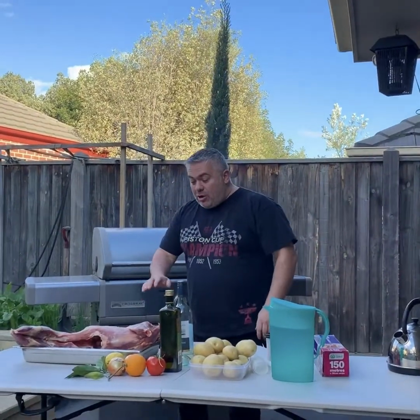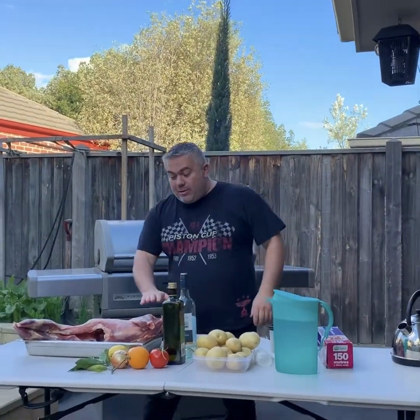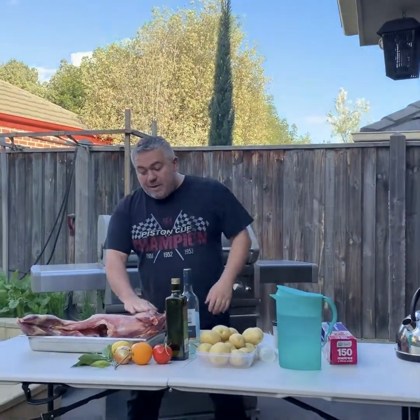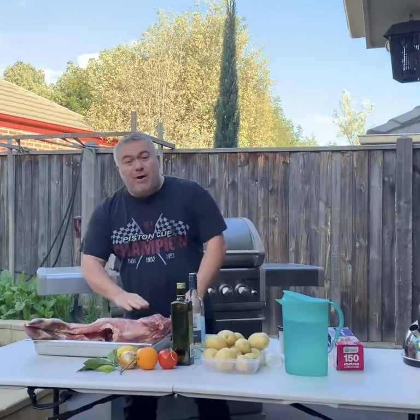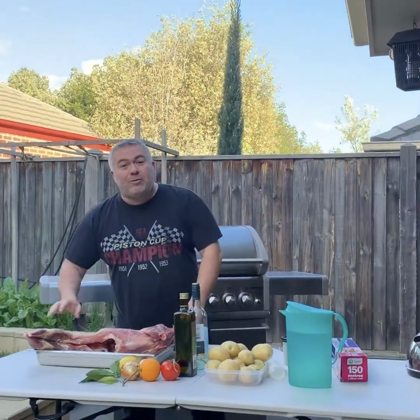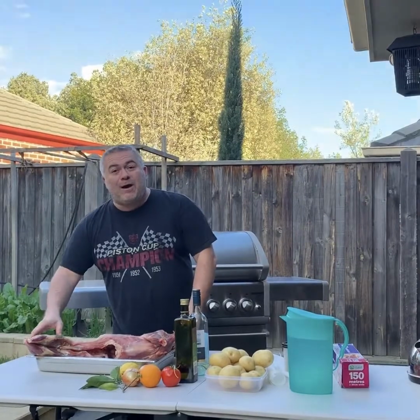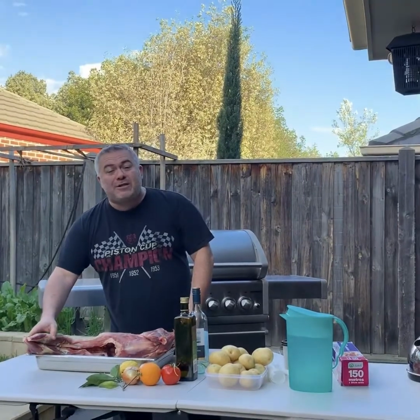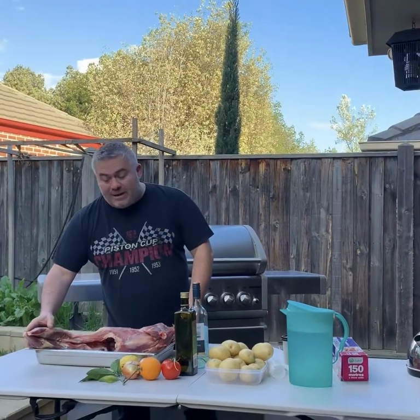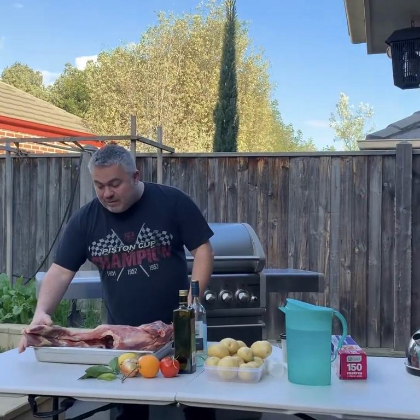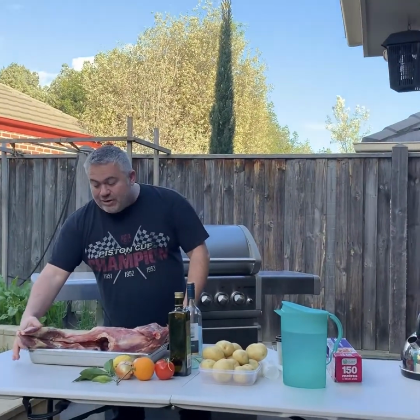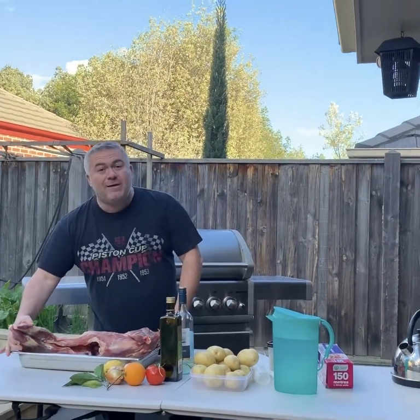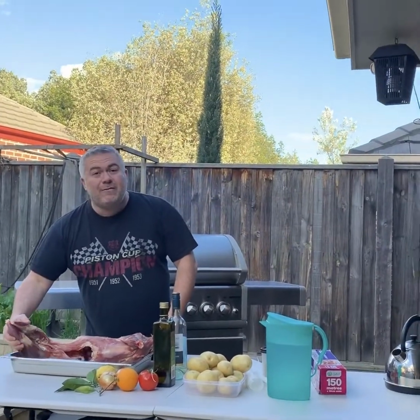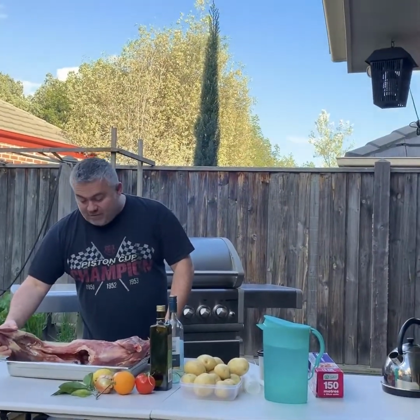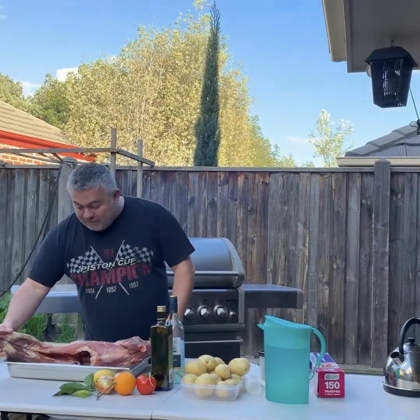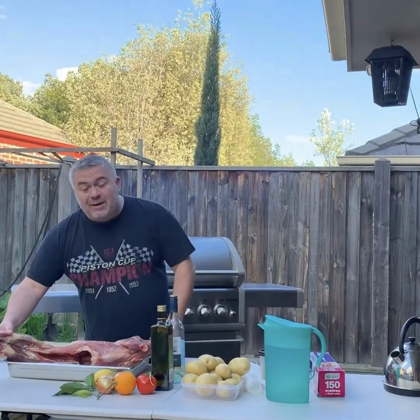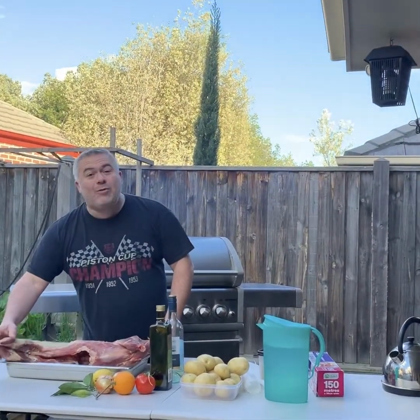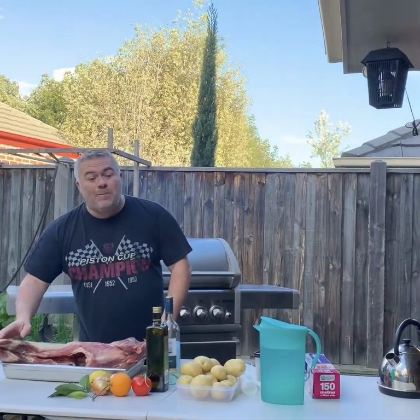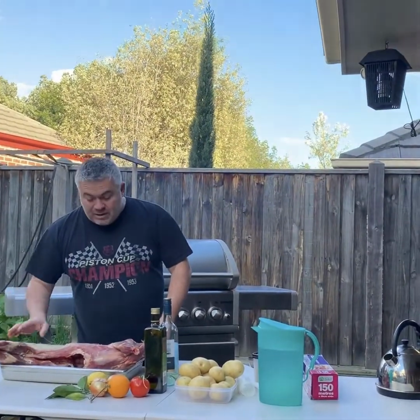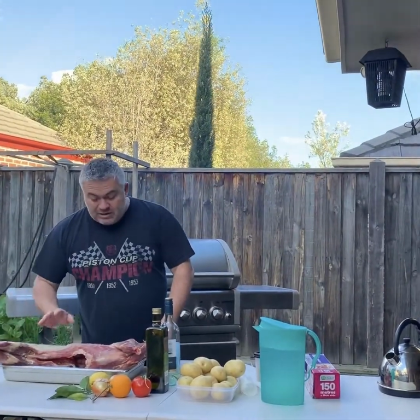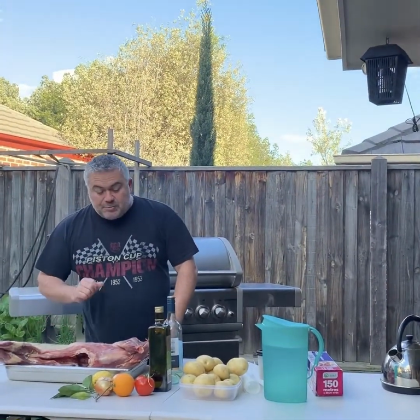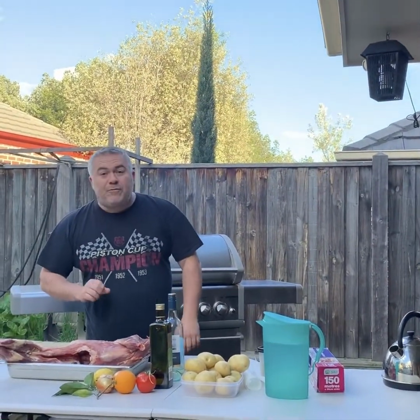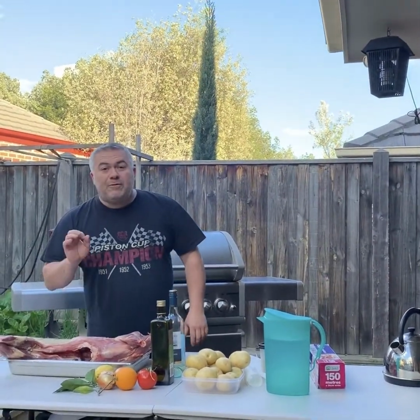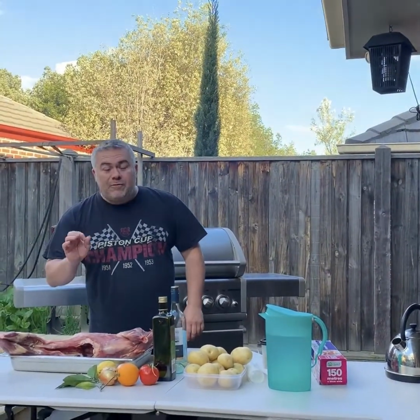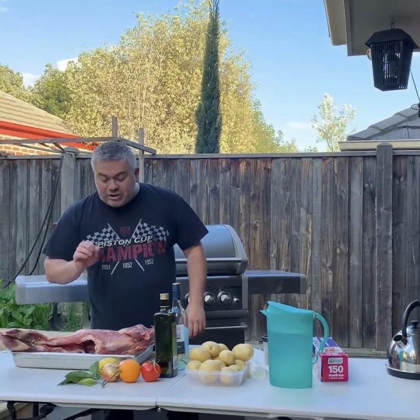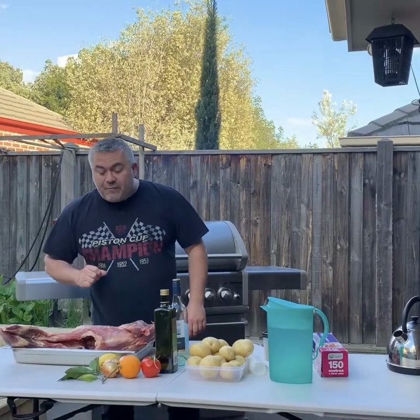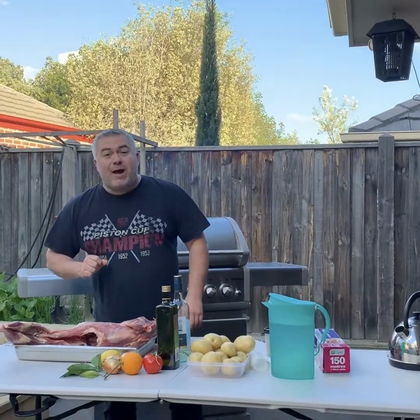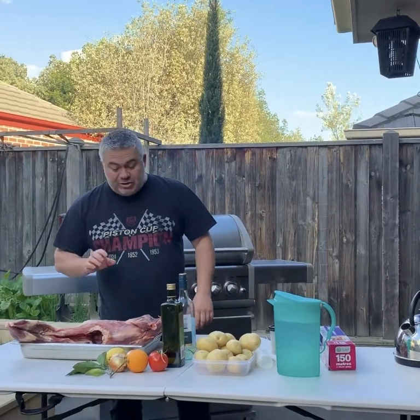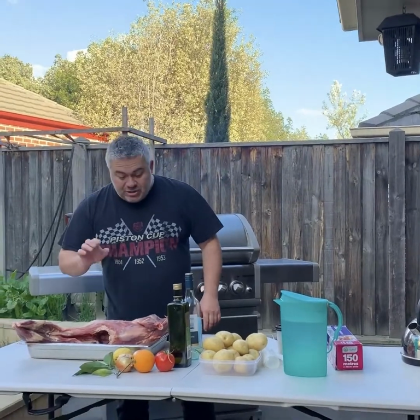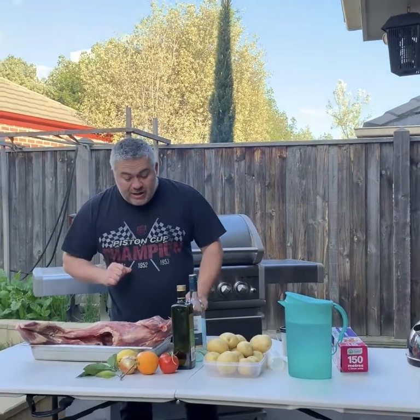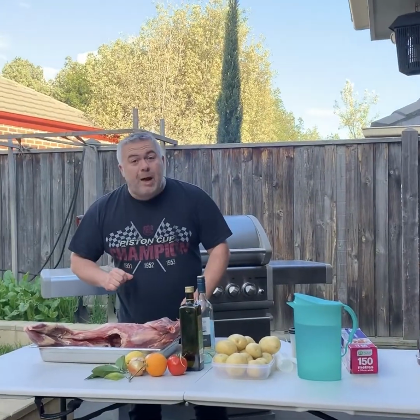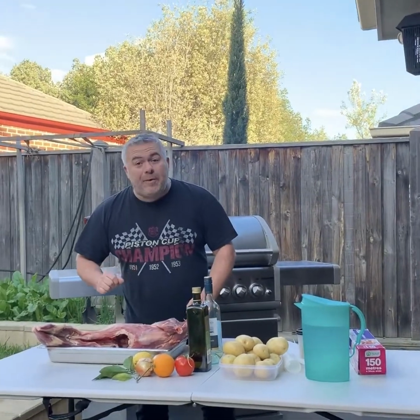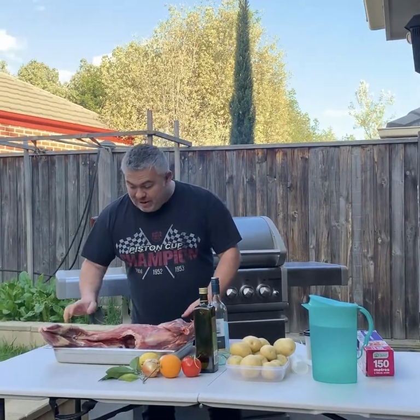The goat has been provided to us by our friends Betty and Dimitri from the farm in Kilmore. So it's beautiful, fresh and free-range. Let's start preparing it.